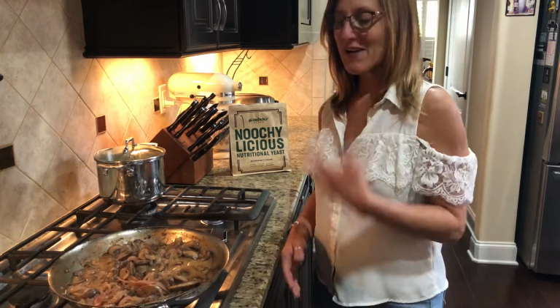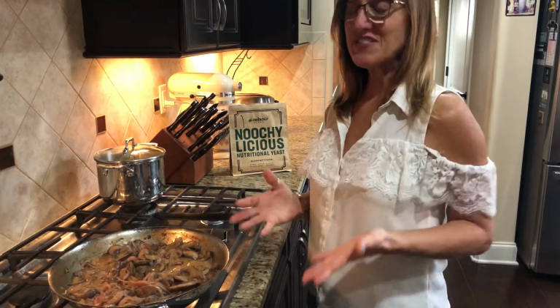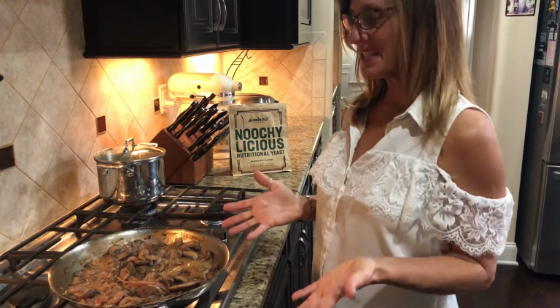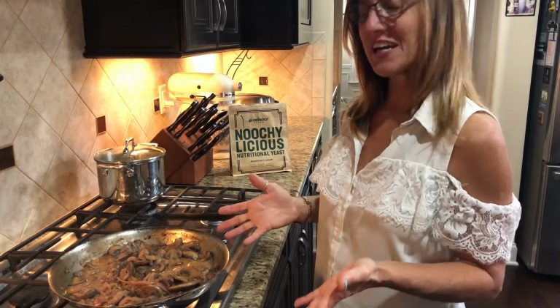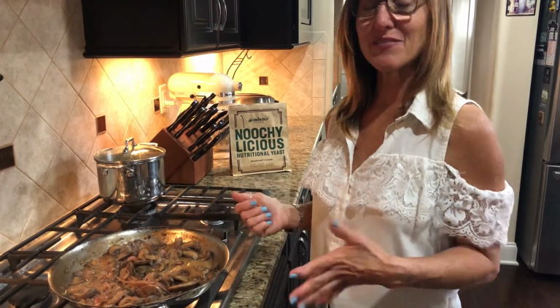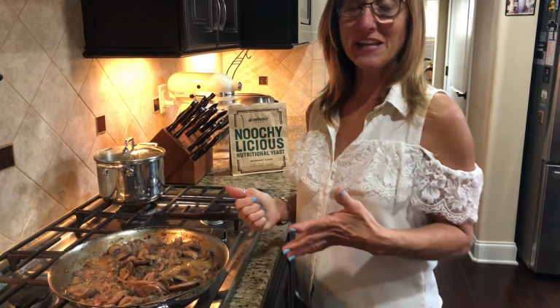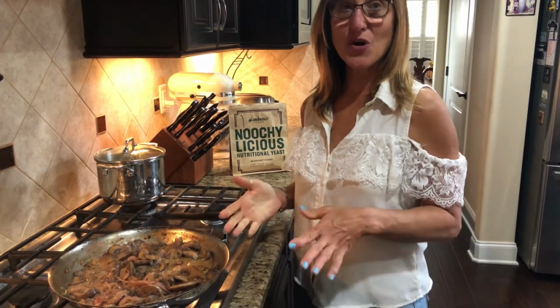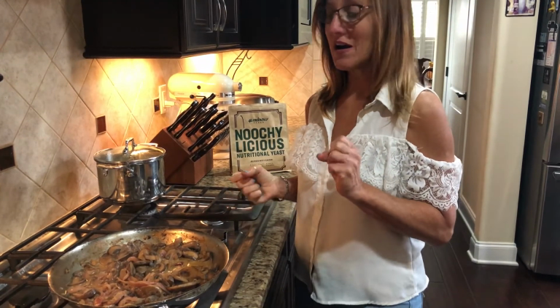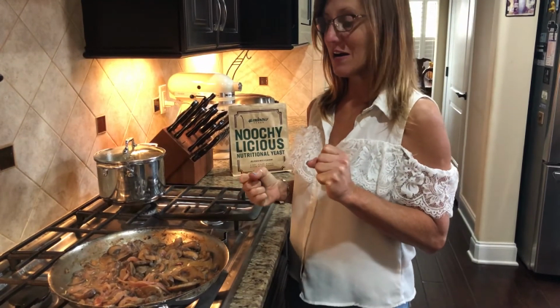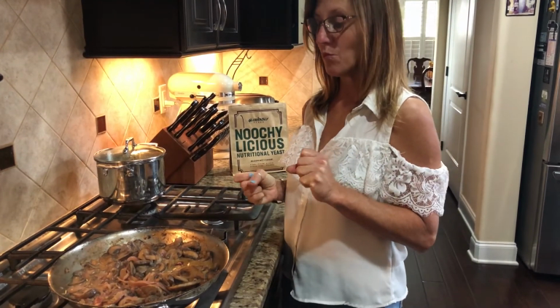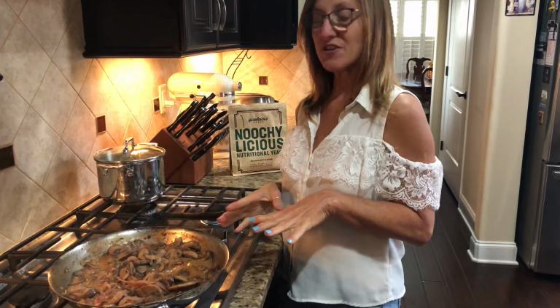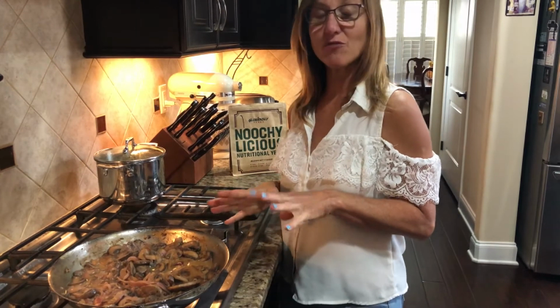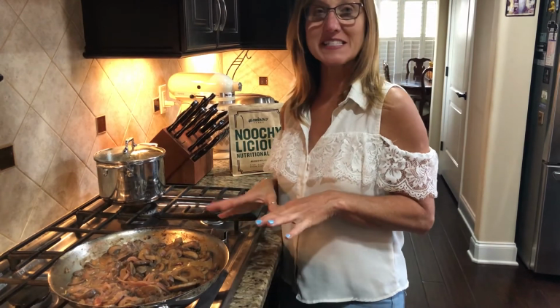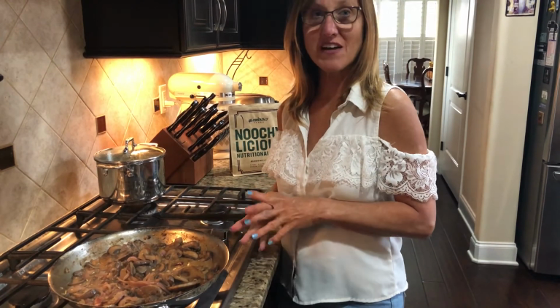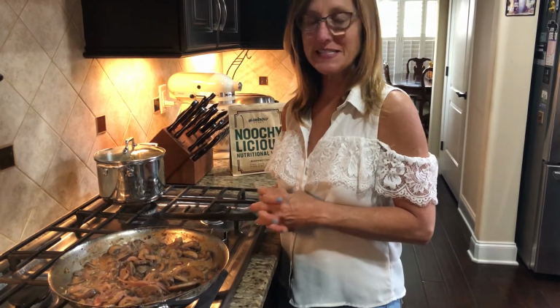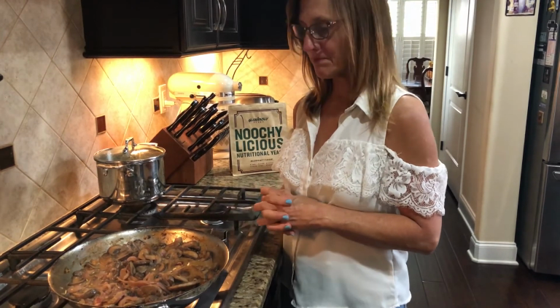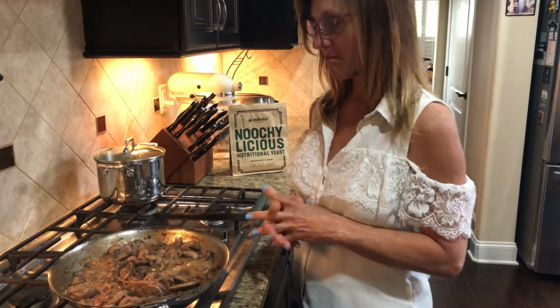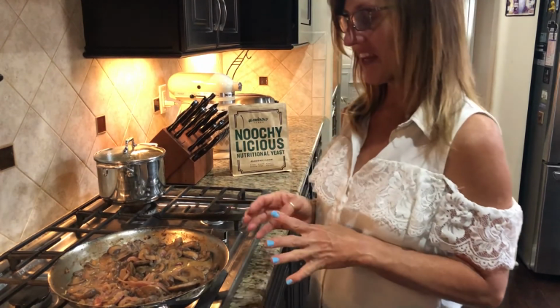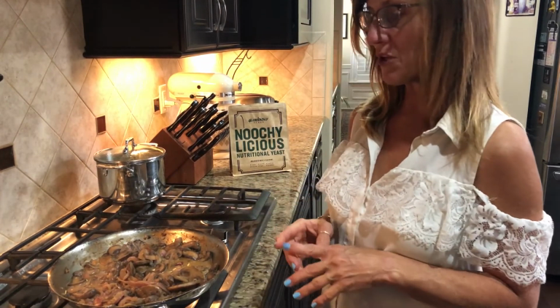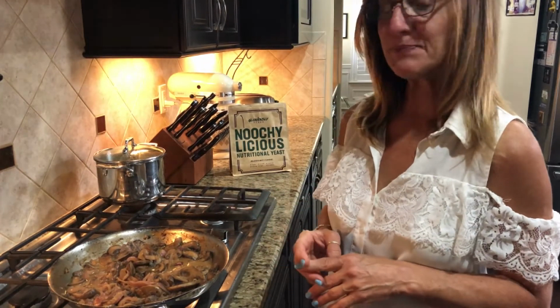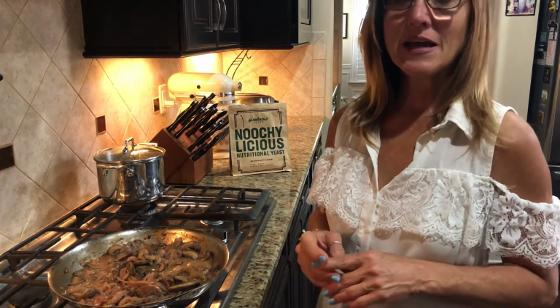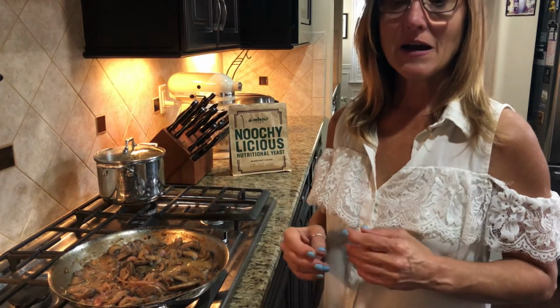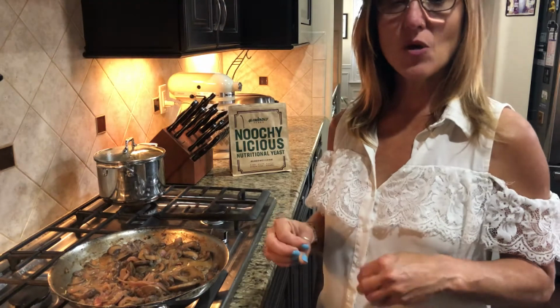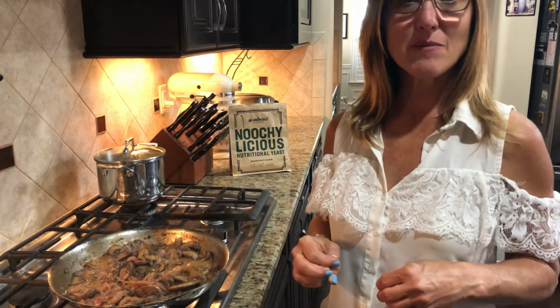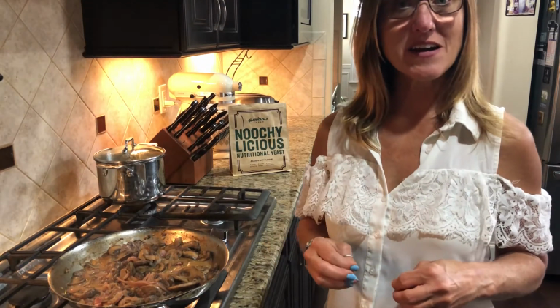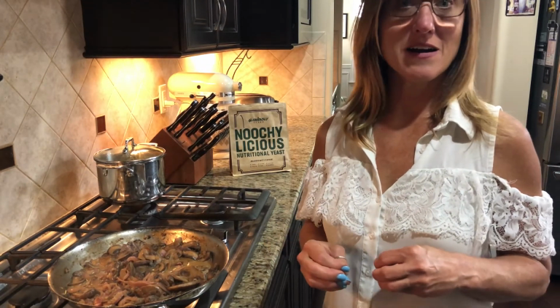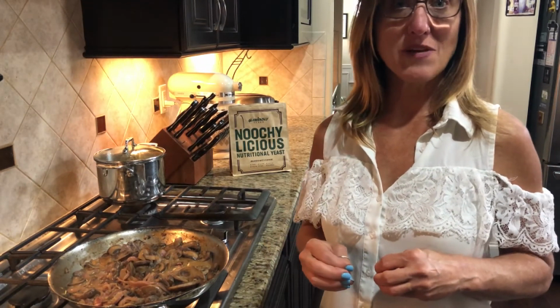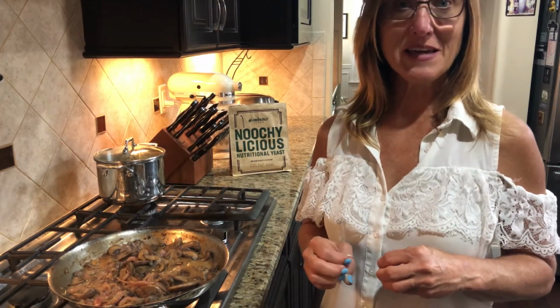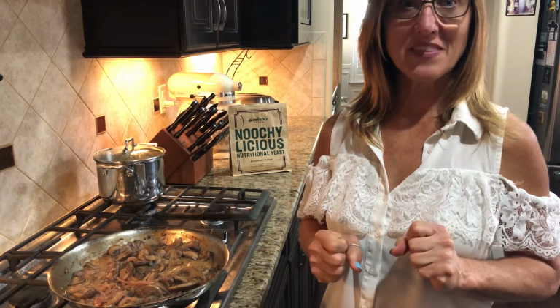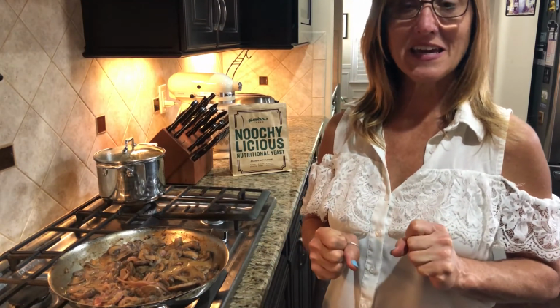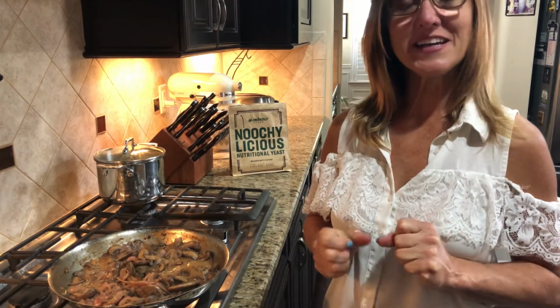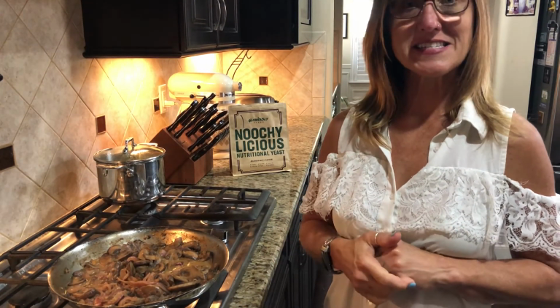After 15 minutes of cooking on medium-low, we've turned it off. We're going to let it sit for five minutes and thicken up a little bit. Below in the comments is the recipe with the ingredients listed.